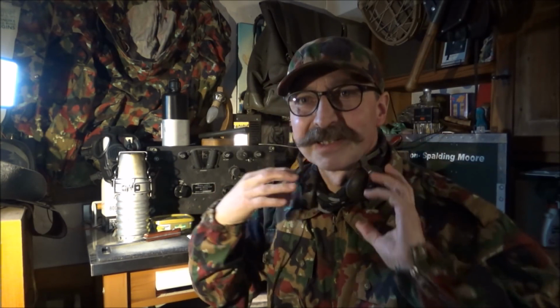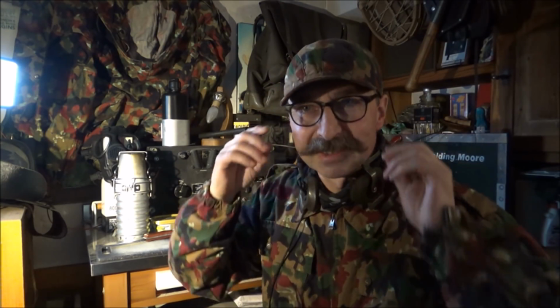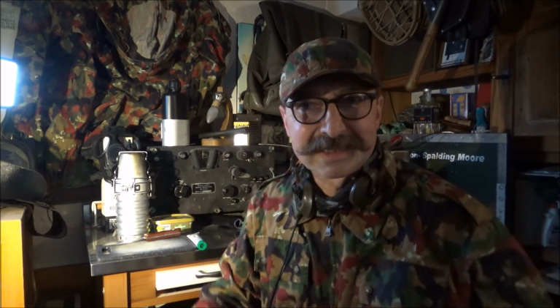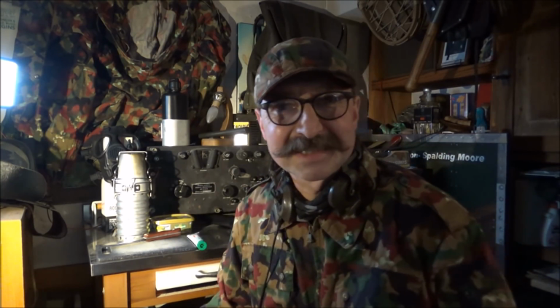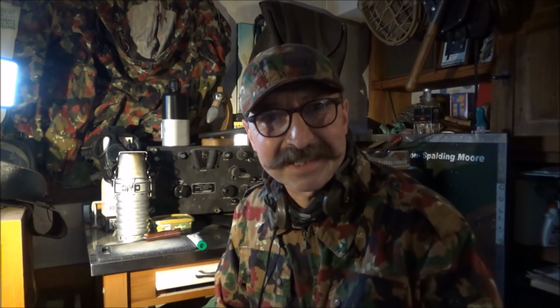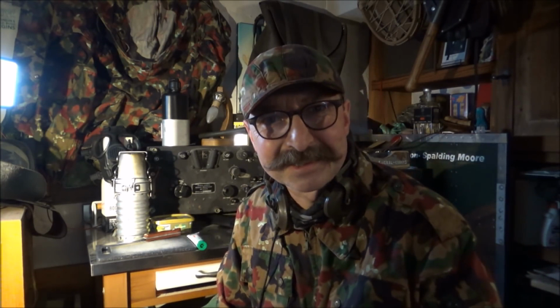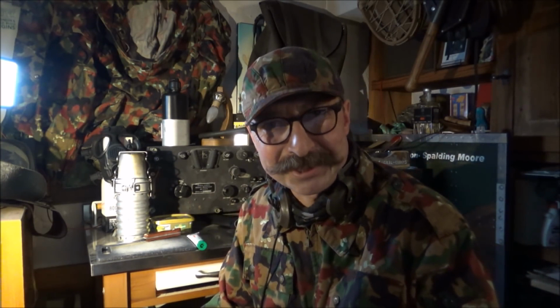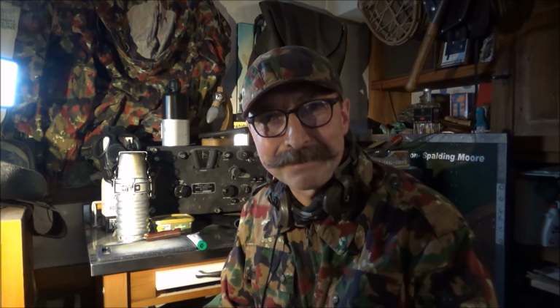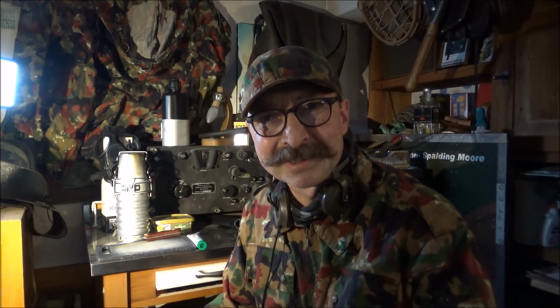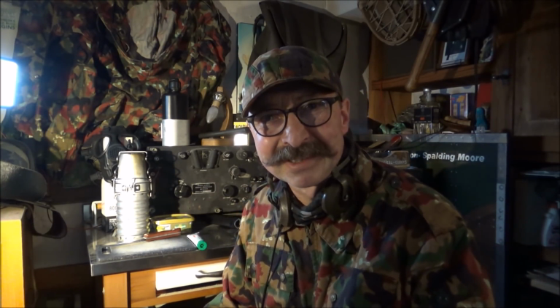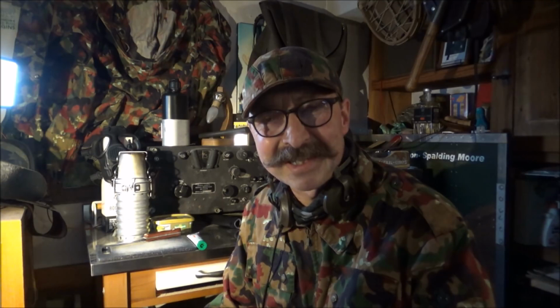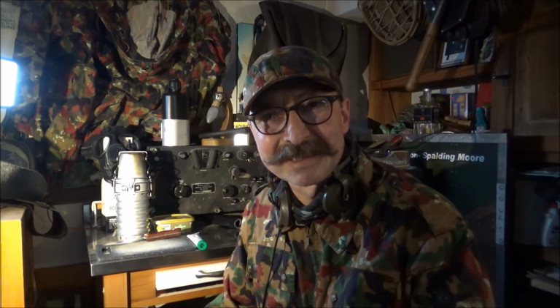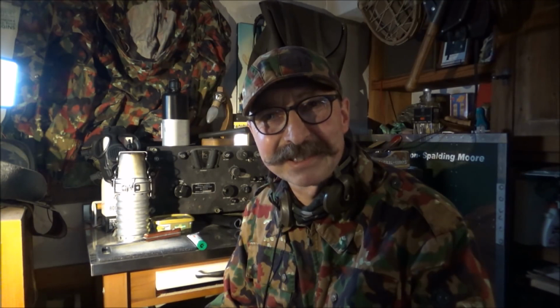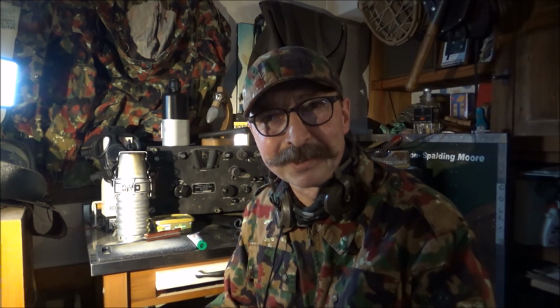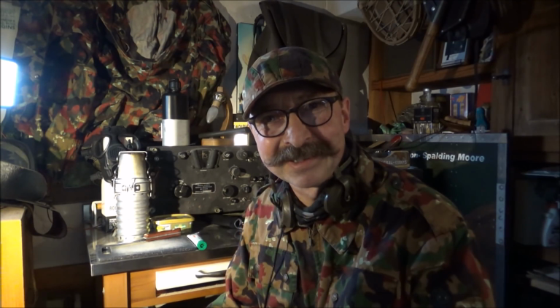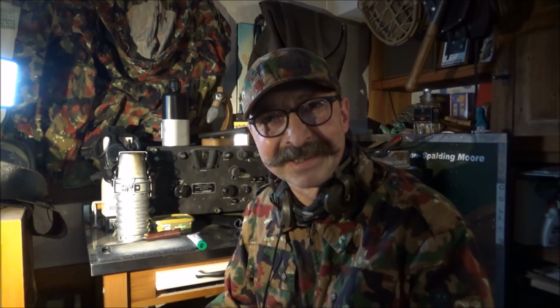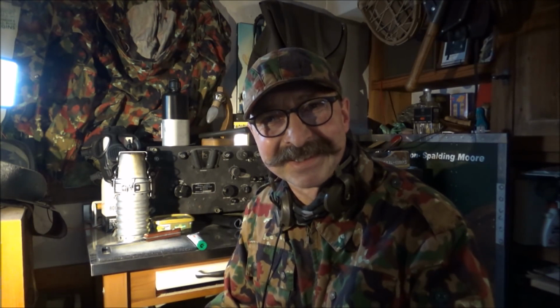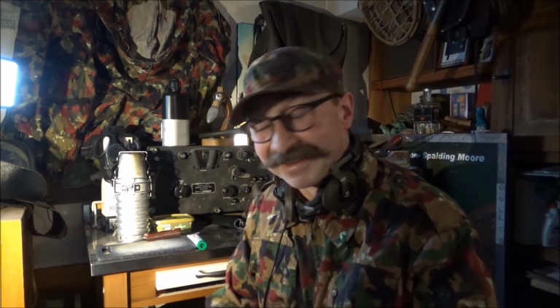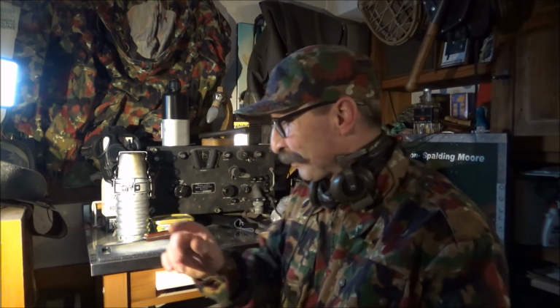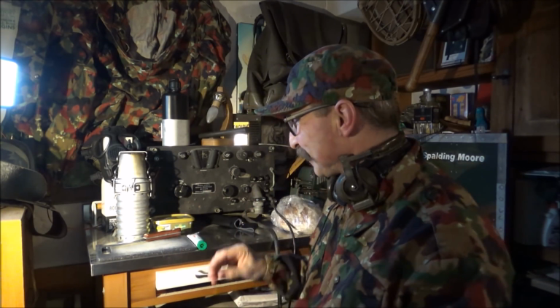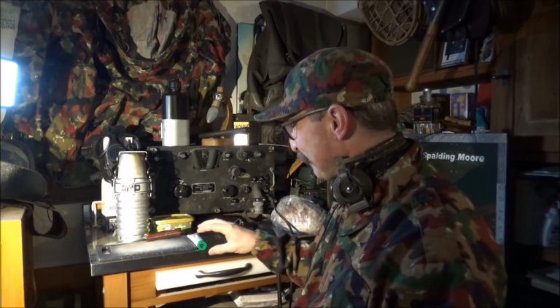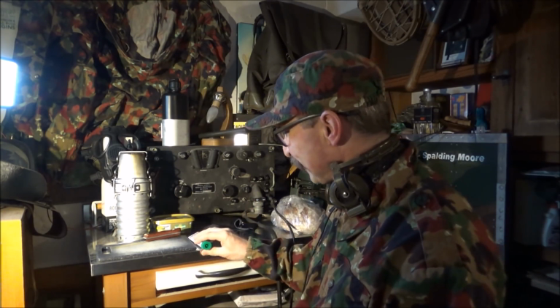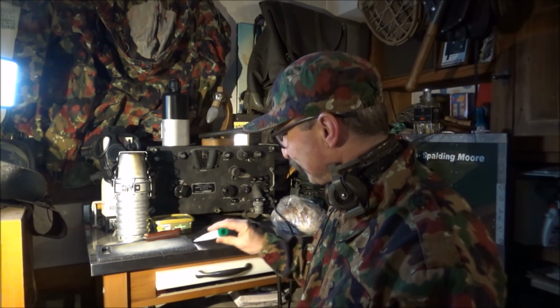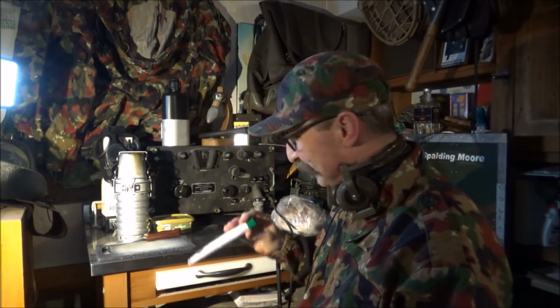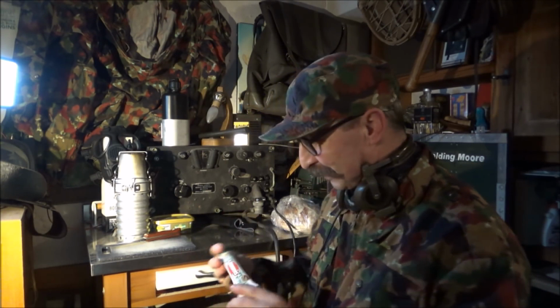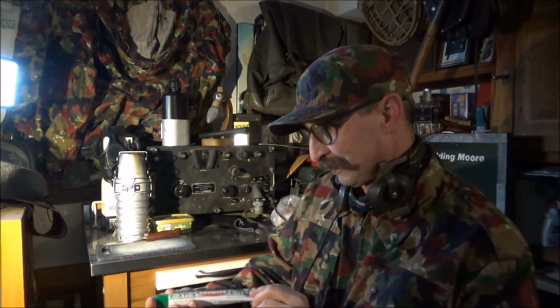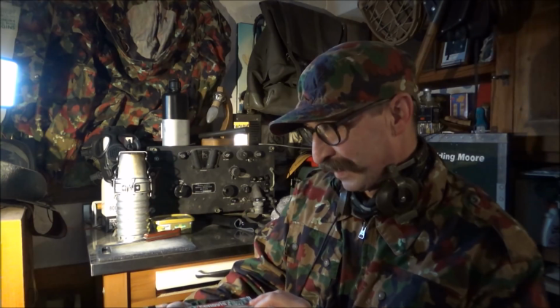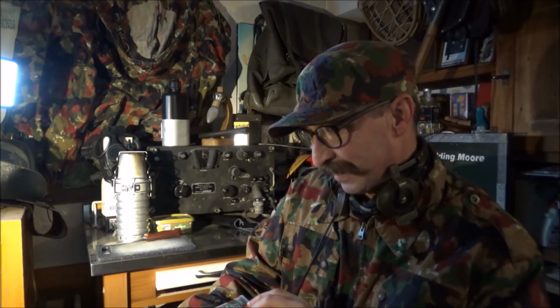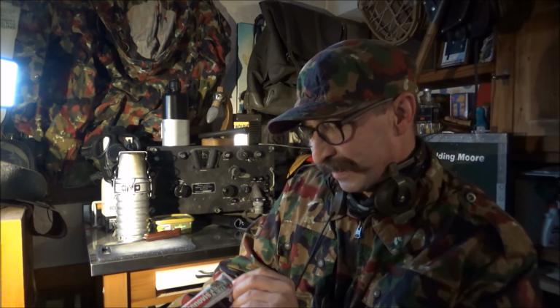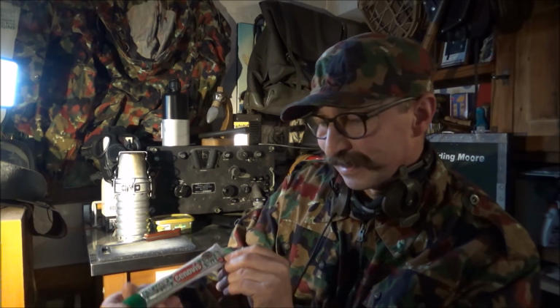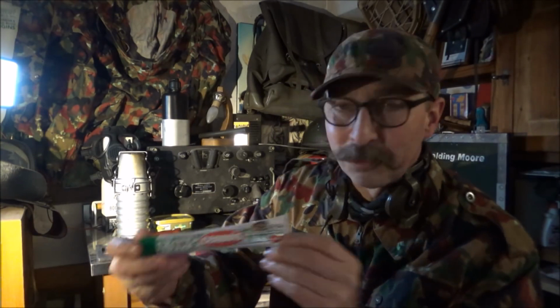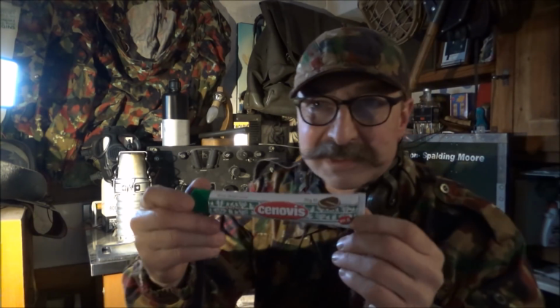Den ganzen Tag diese Deutschen abhören – da kriegt man richtig Hunger. Drum ist das Thema meines heutigen Videos Cenovis.